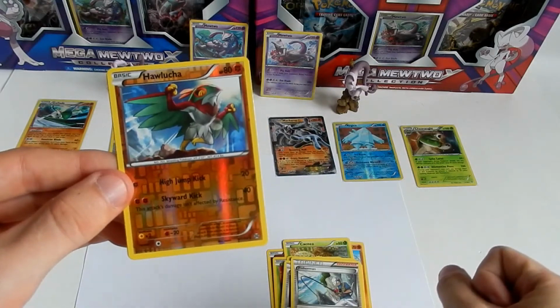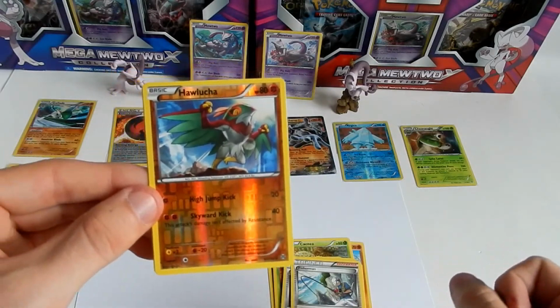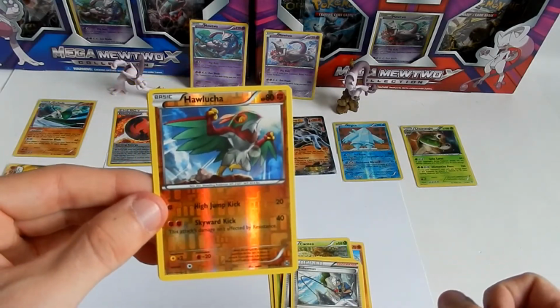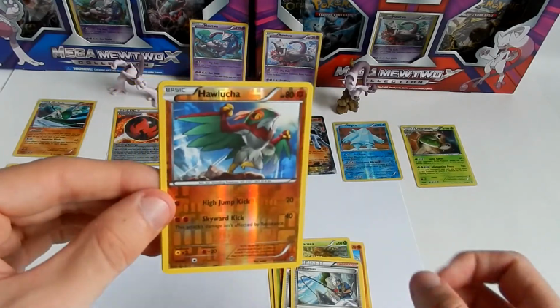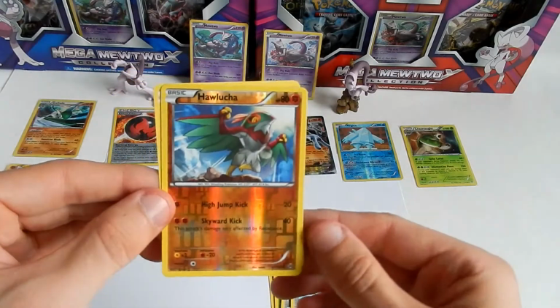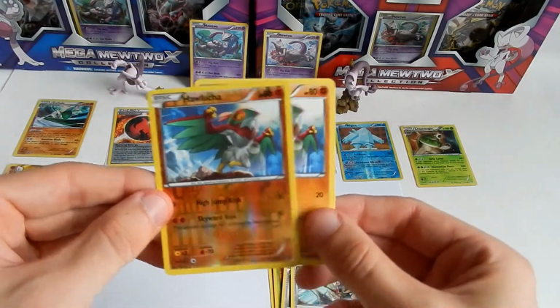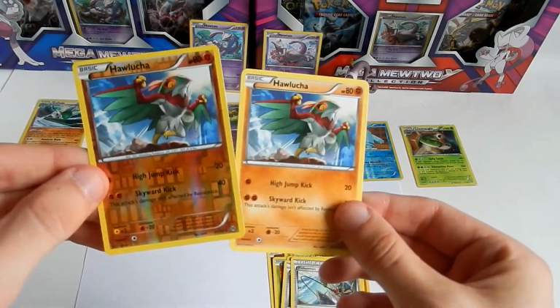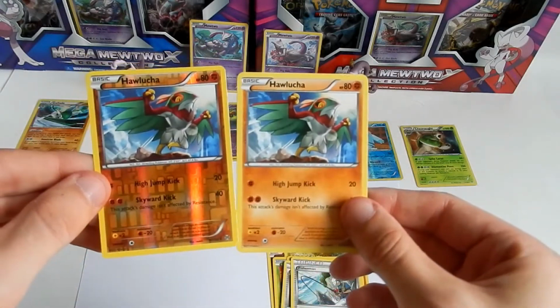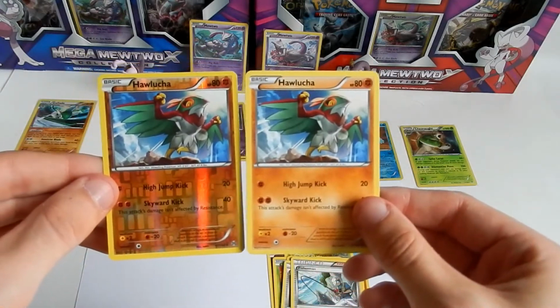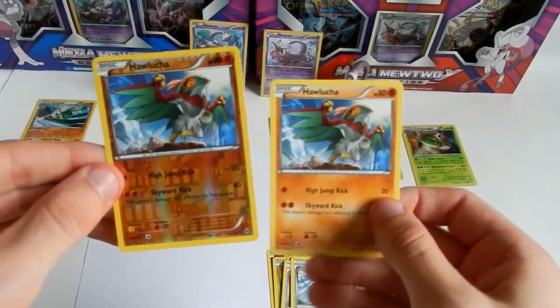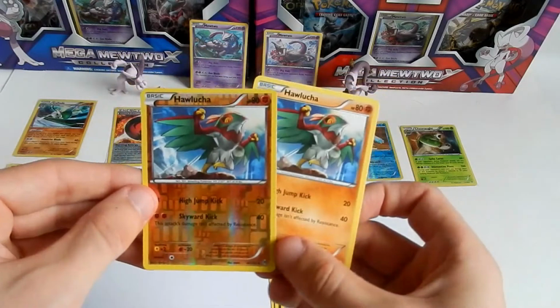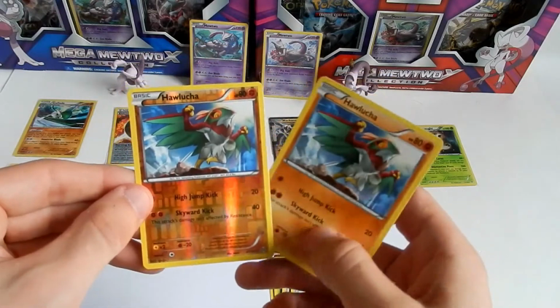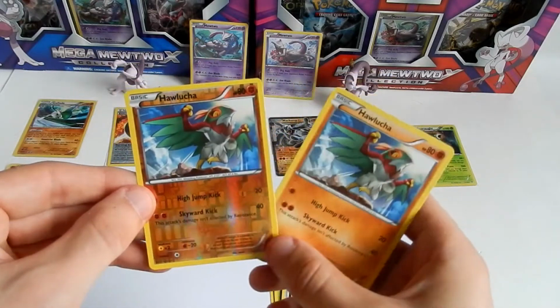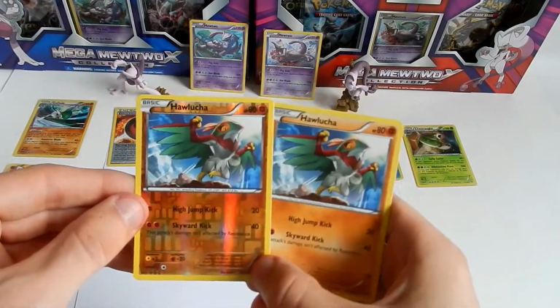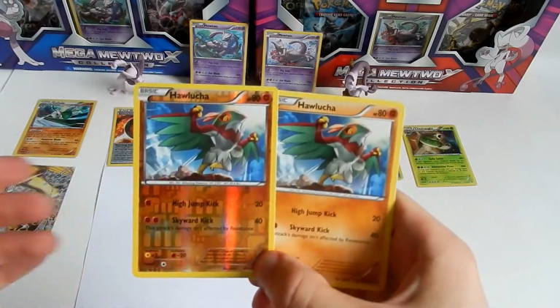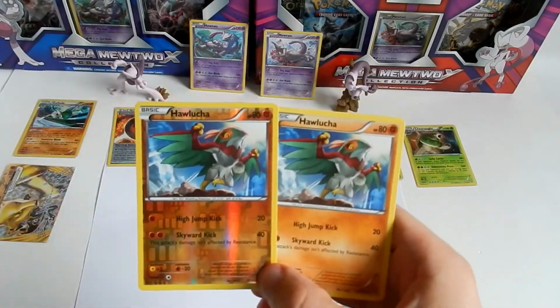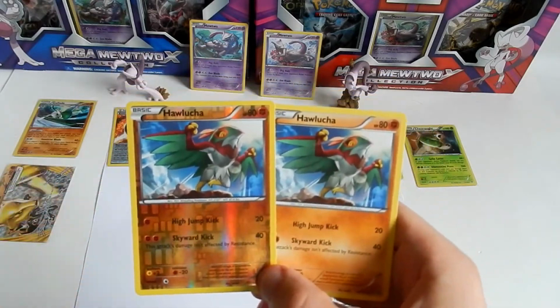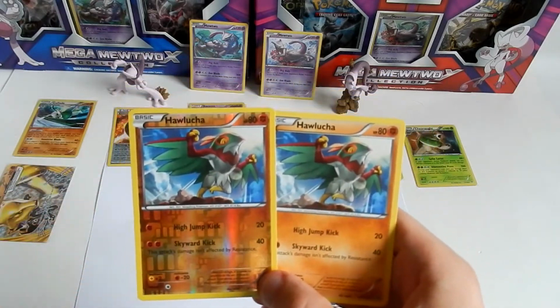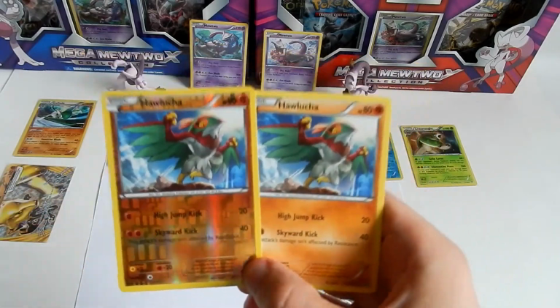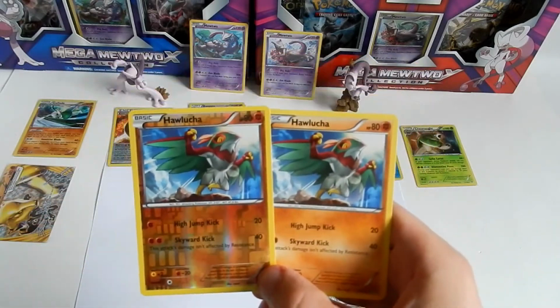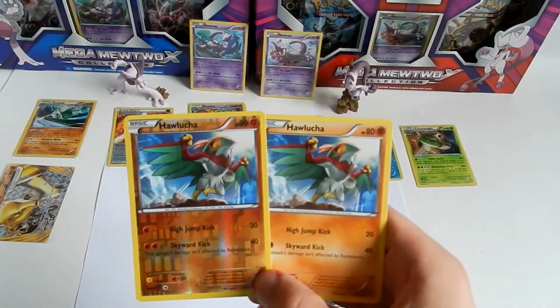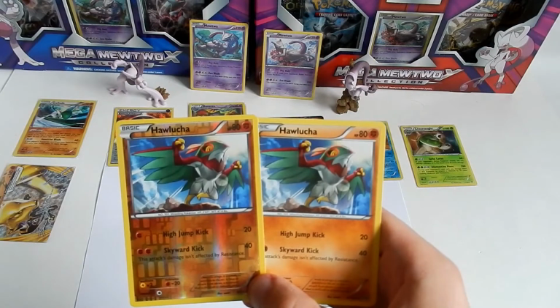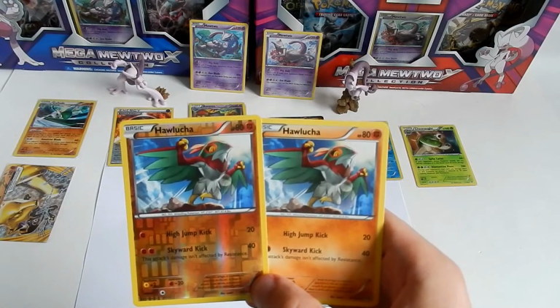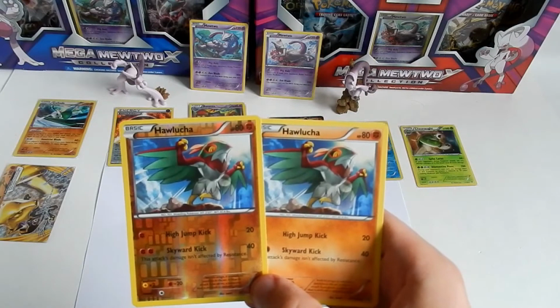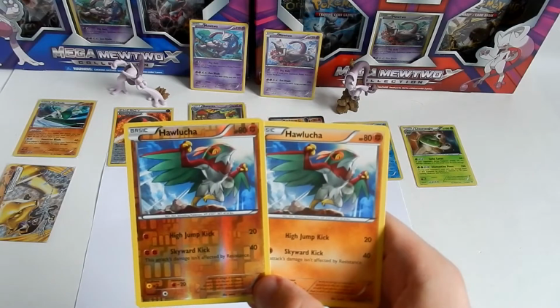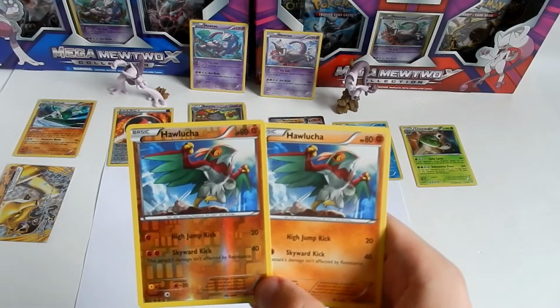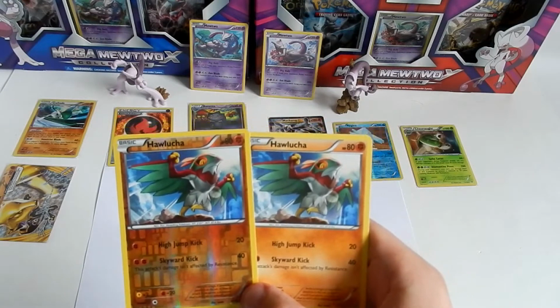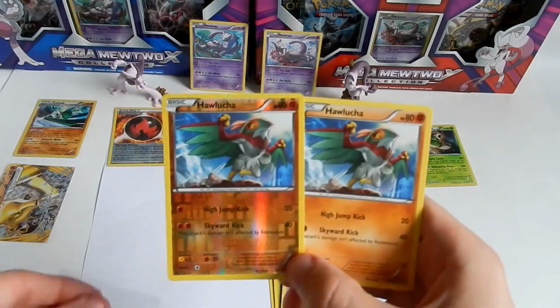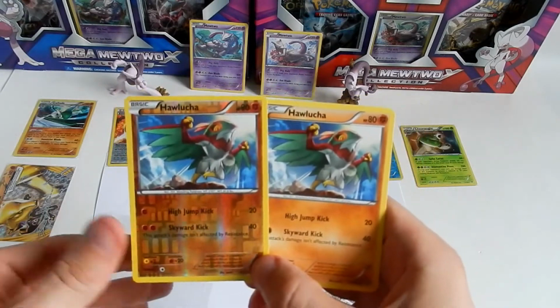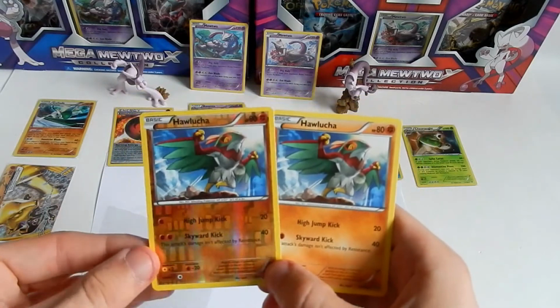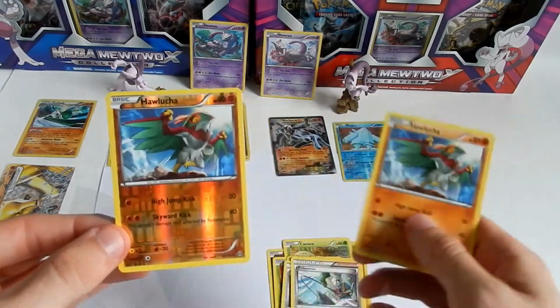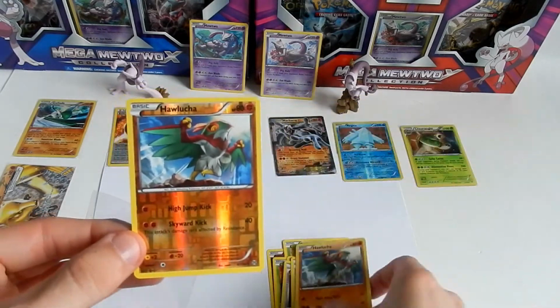Holo Scyther! Yay! Shout out to Professor N from the Pokémon Evolutionaries — I think this has just made his favorite pack out of the opening.